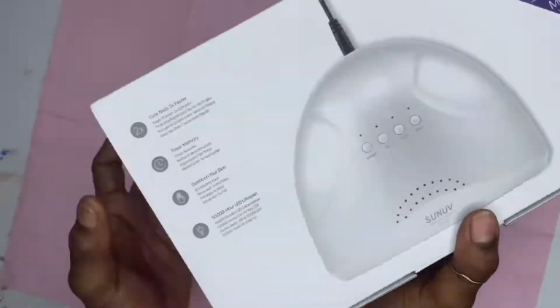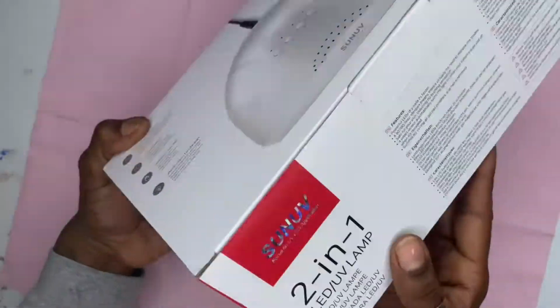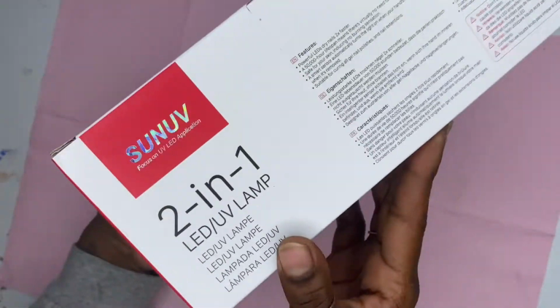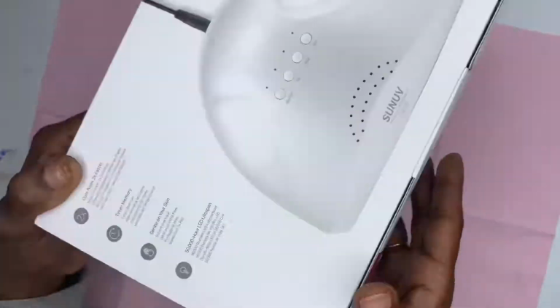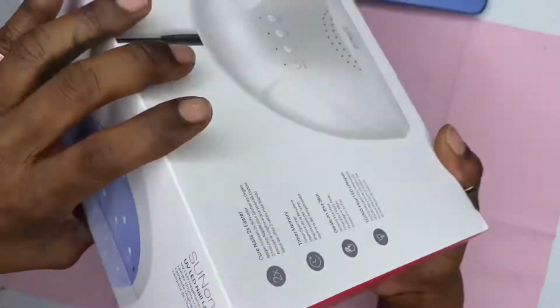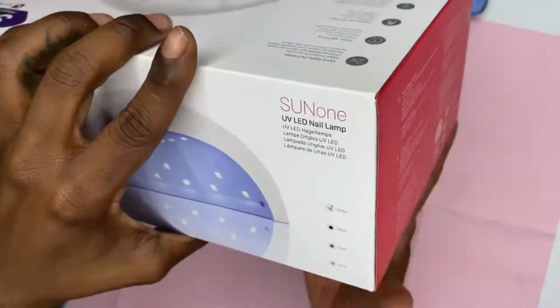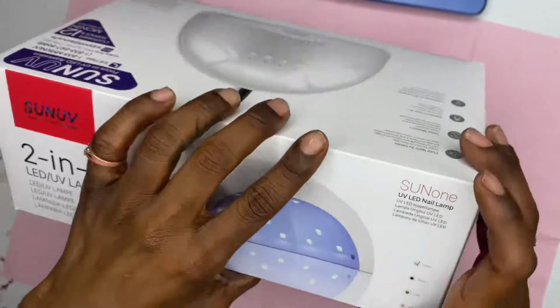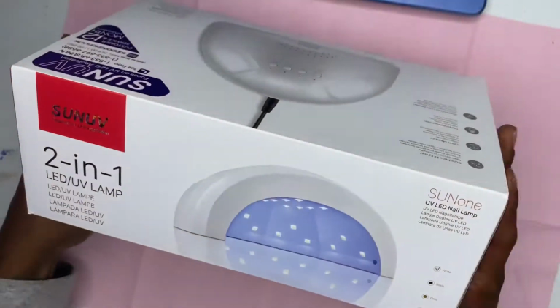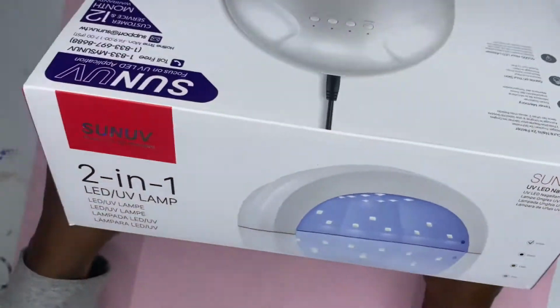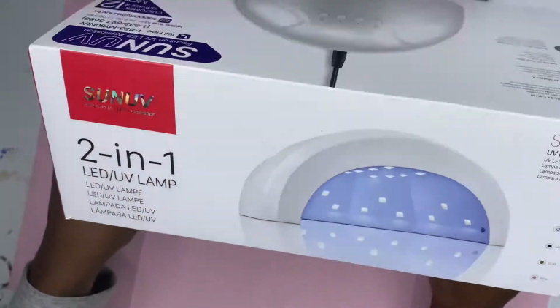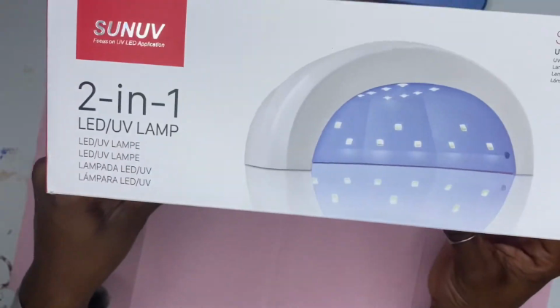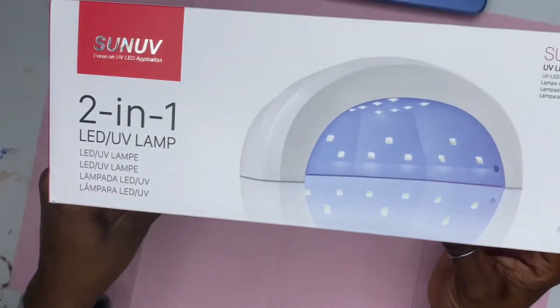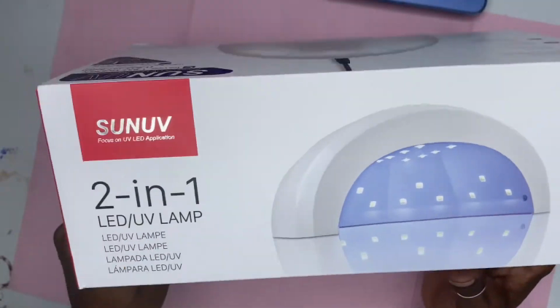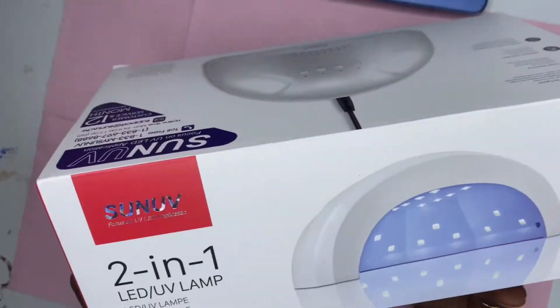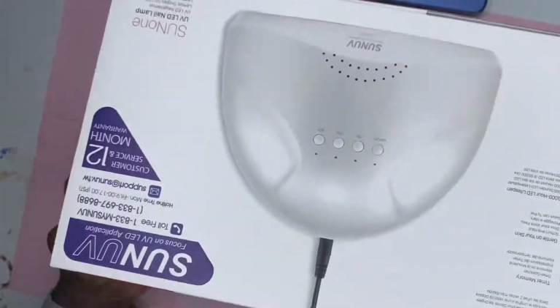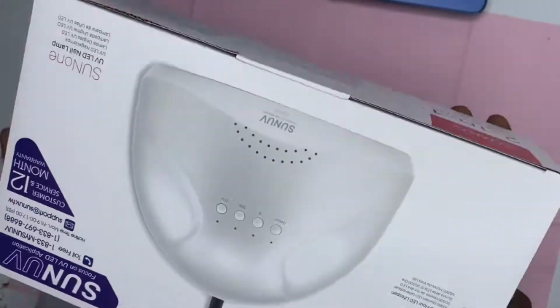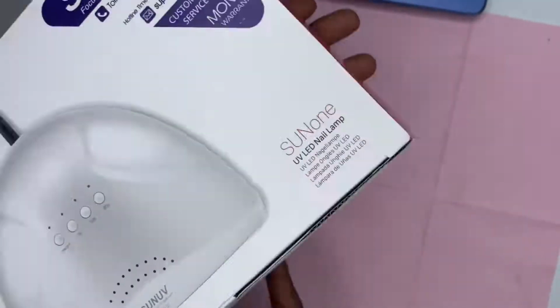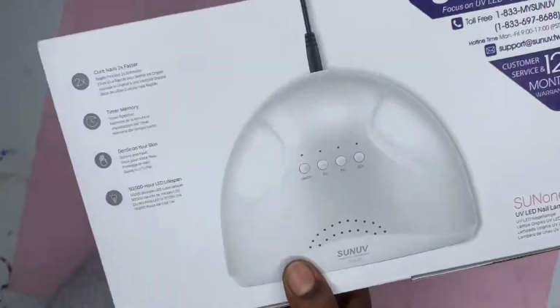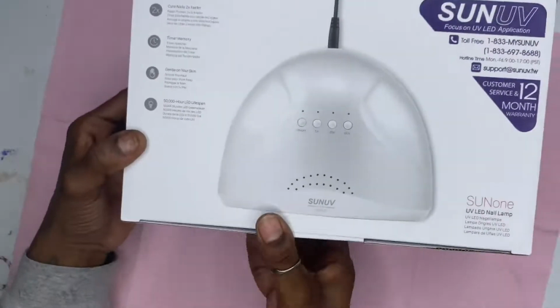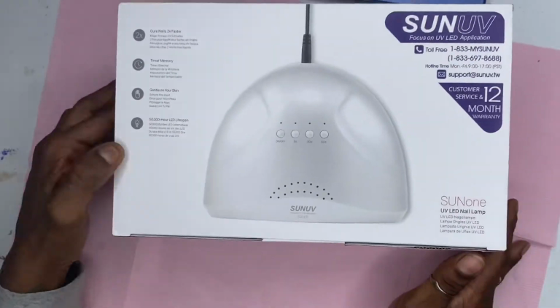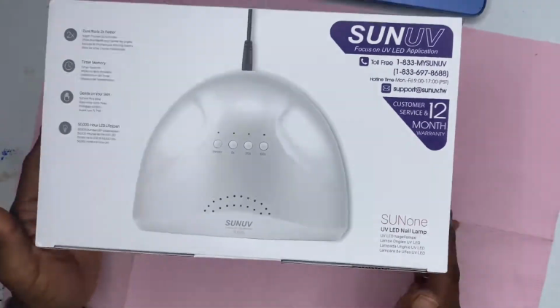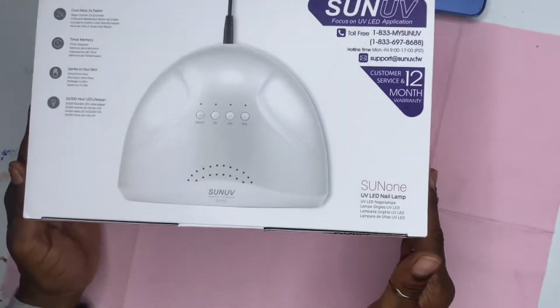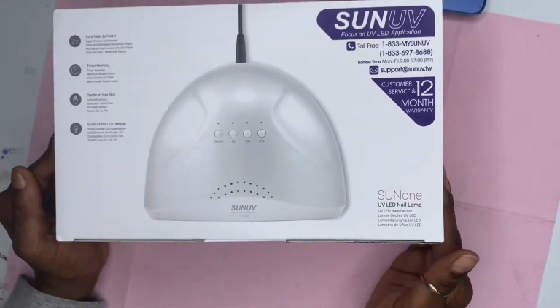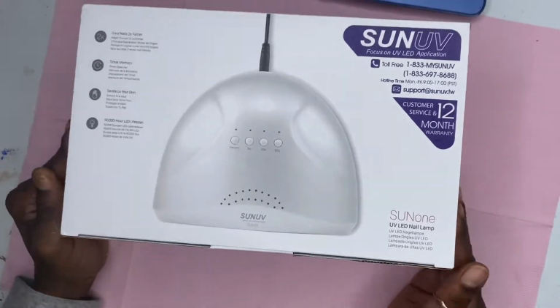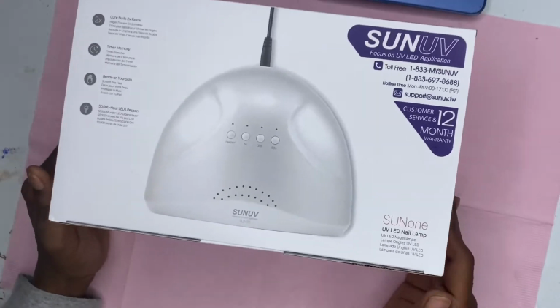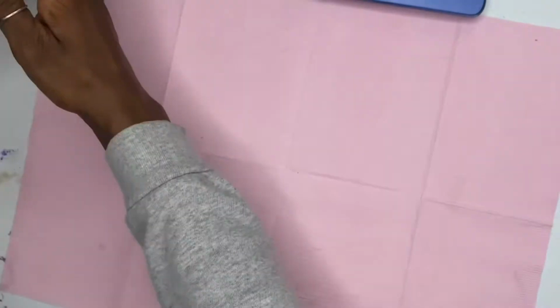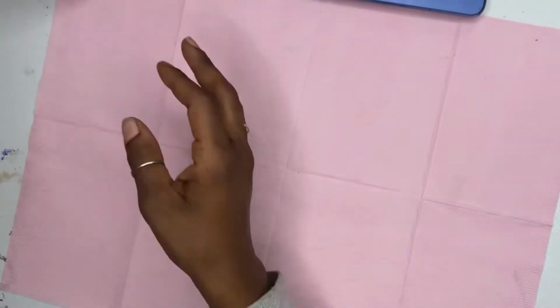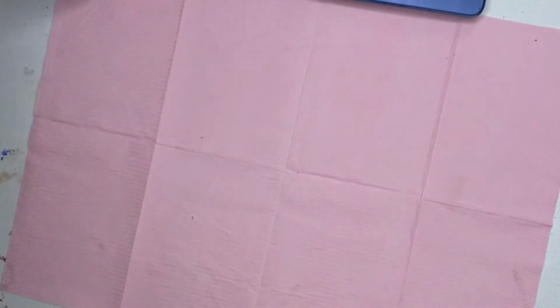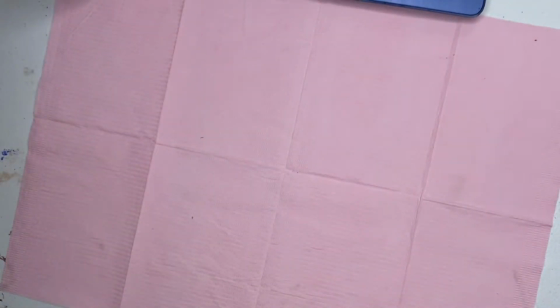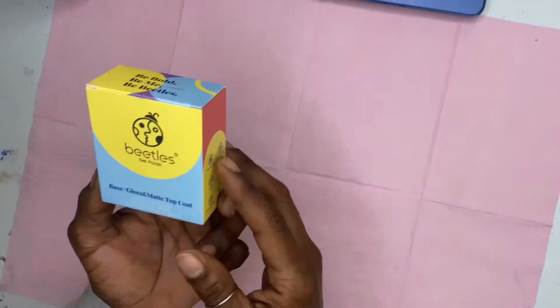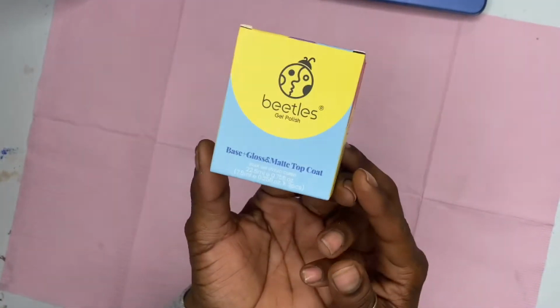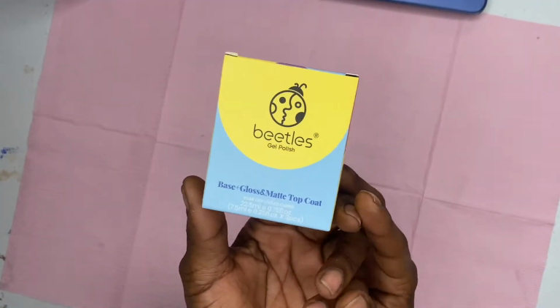The second thing is this Sun UV light. It is a dual lamp — it has an LED lamp and a UV lamp. Ever since I got it, it has increased the speed and dry time of my nails, and I highly recommend this.